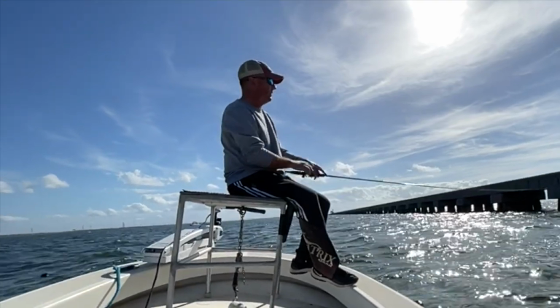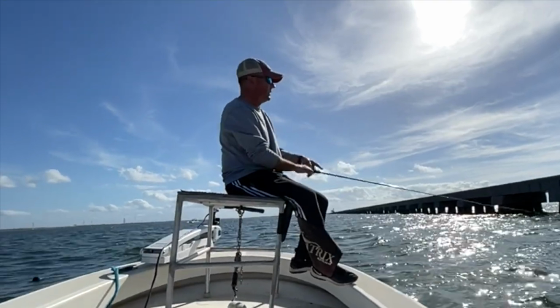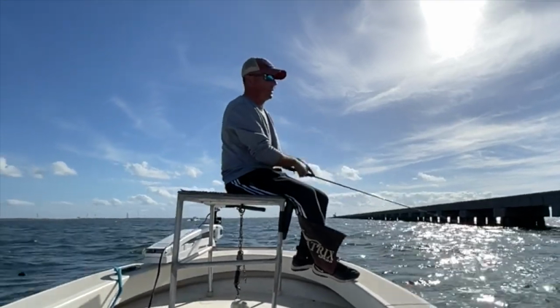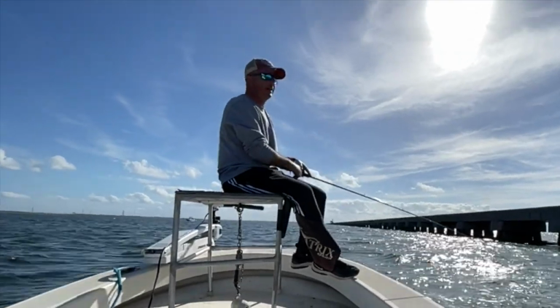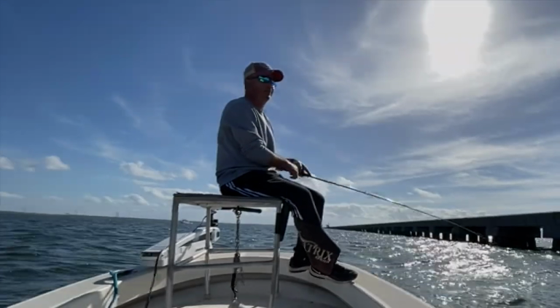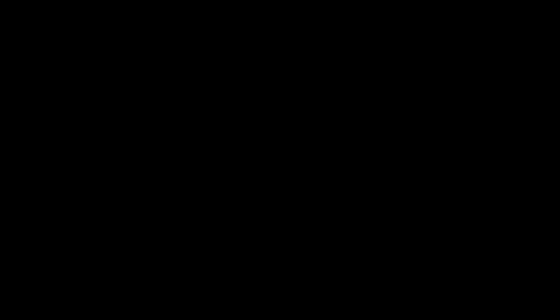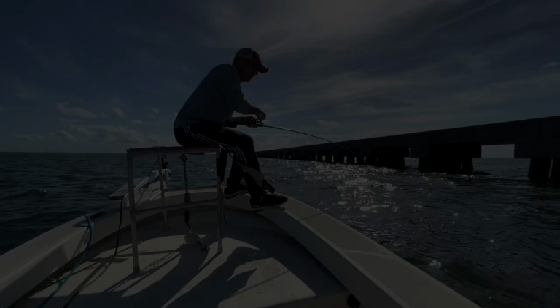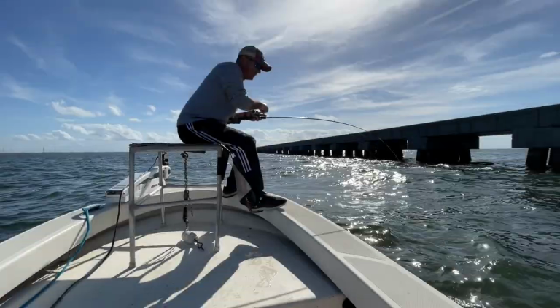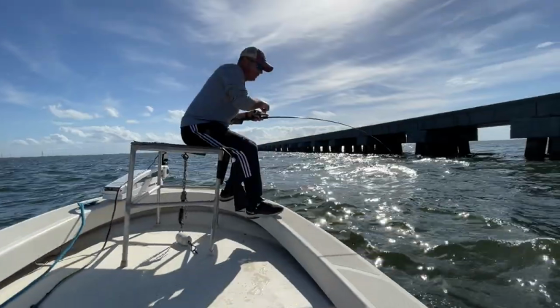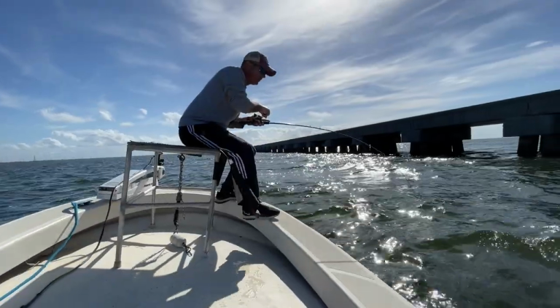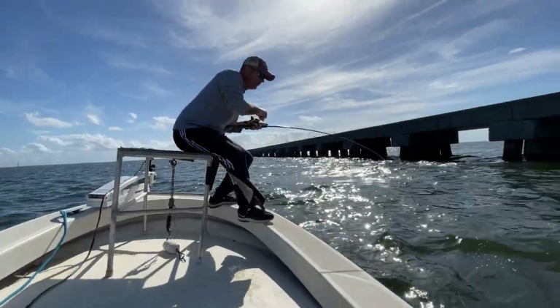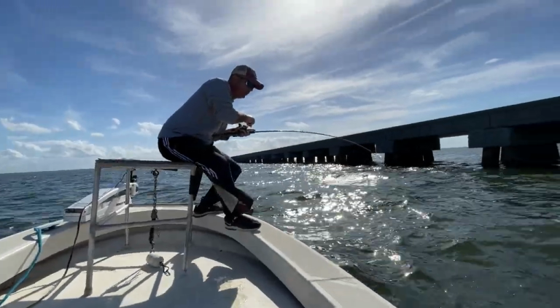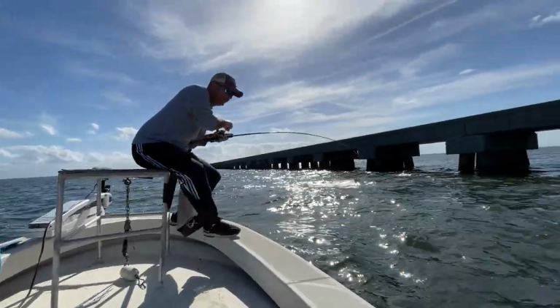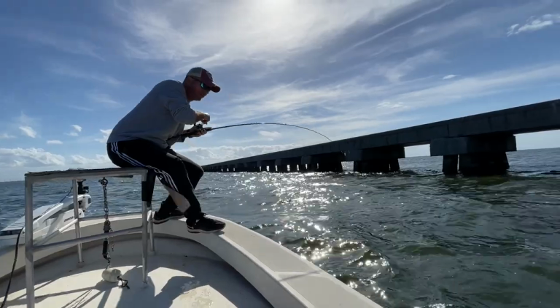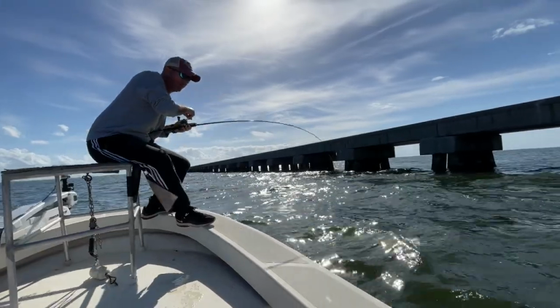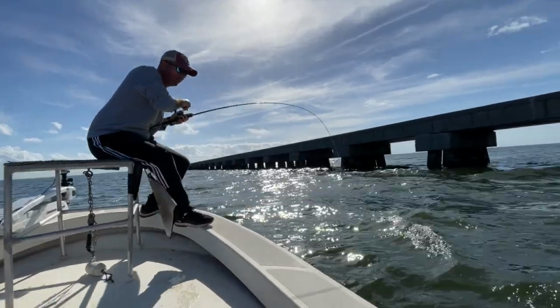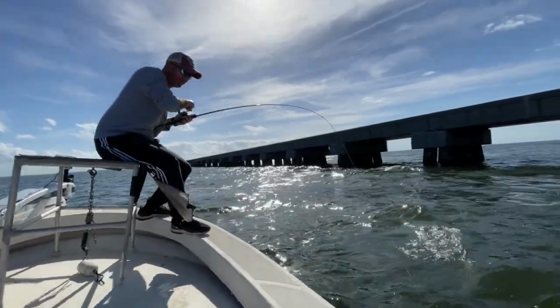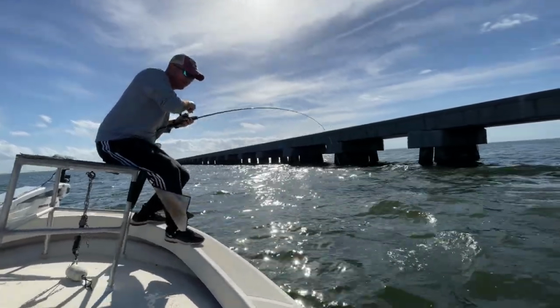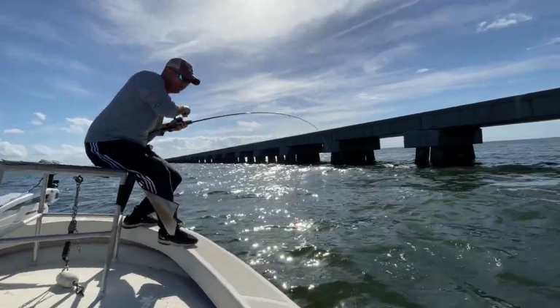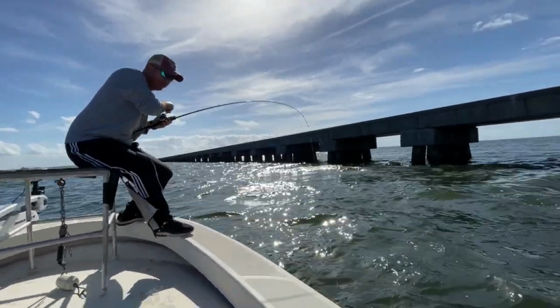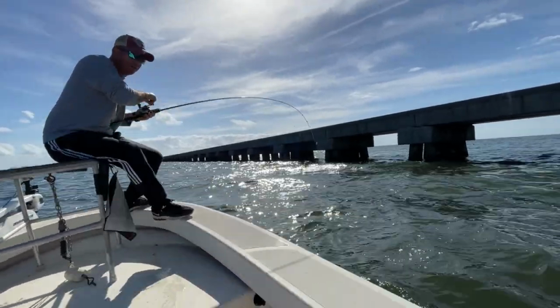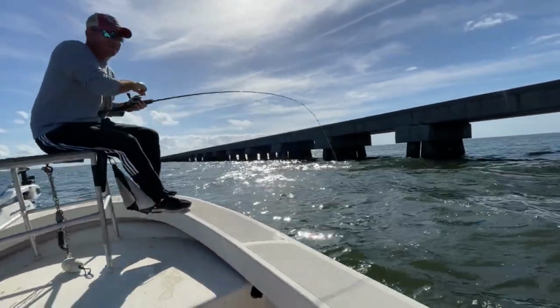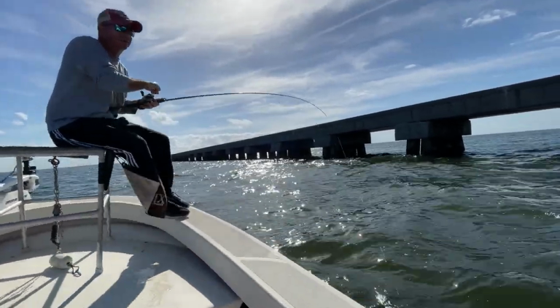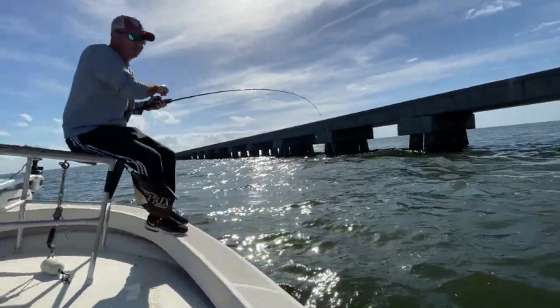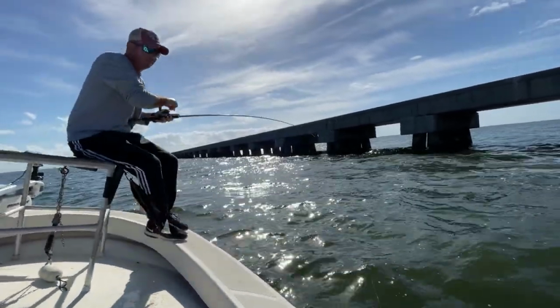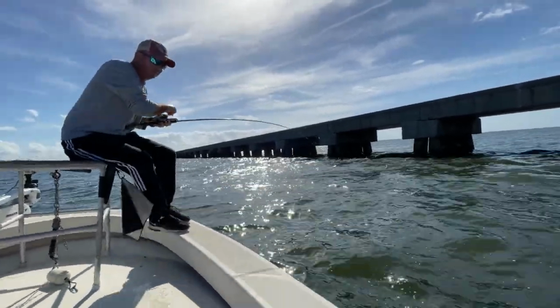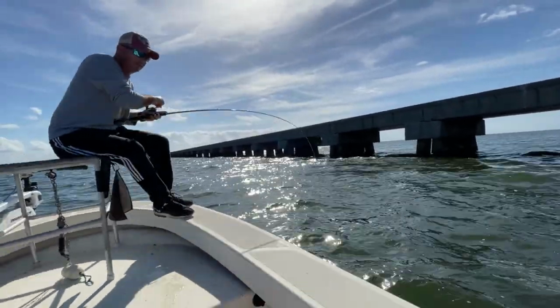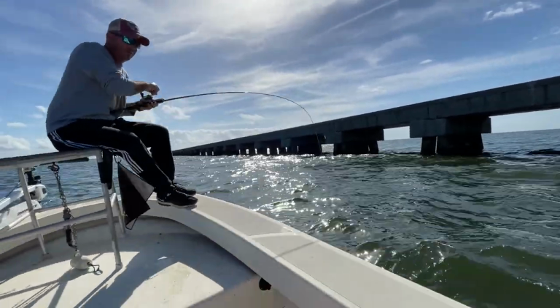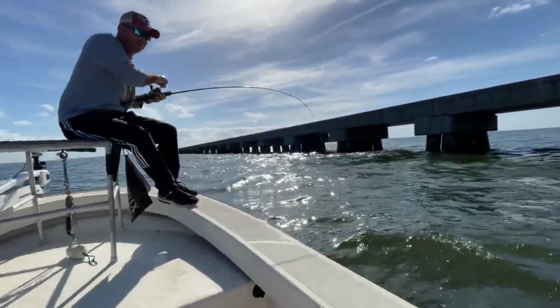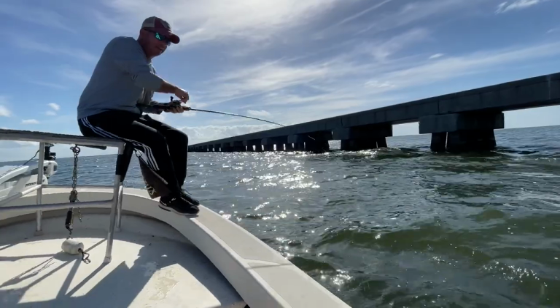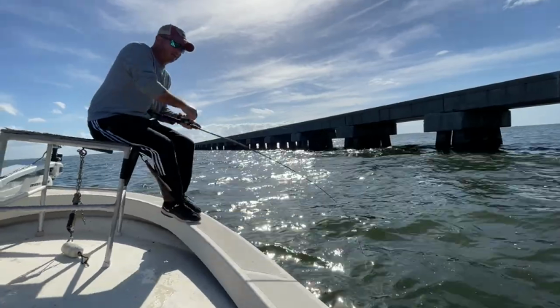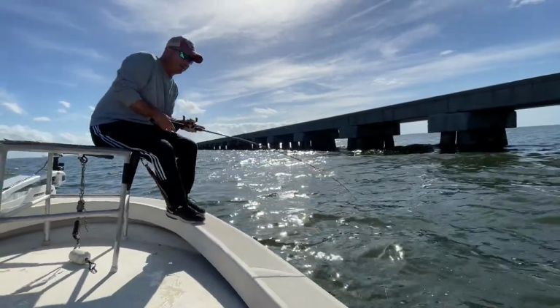Let's see if we can get another one. Here we go — it's a good fish. Good fish, baby. I don't know if it's a trout though. It might be a cat or a red. What do we got here?